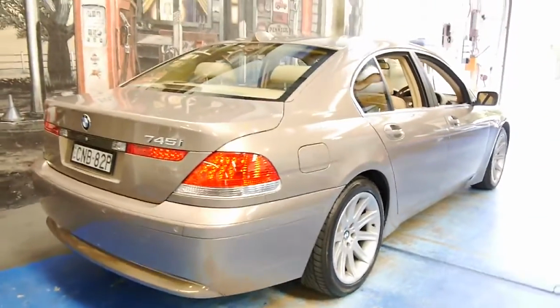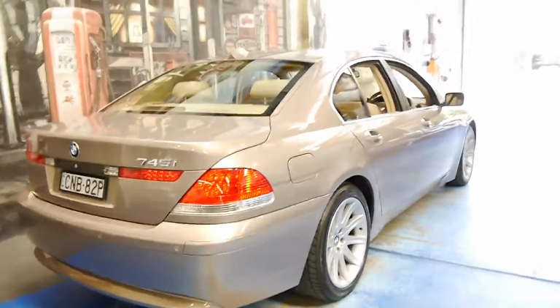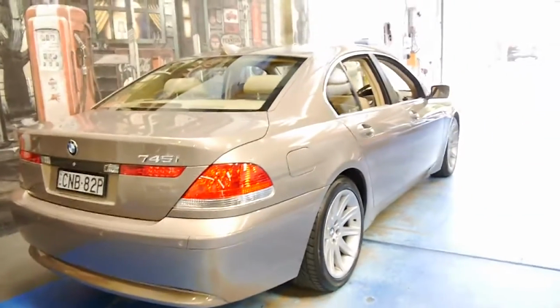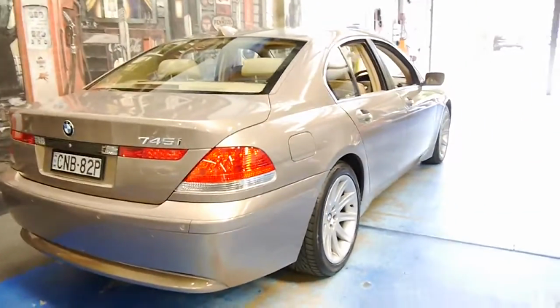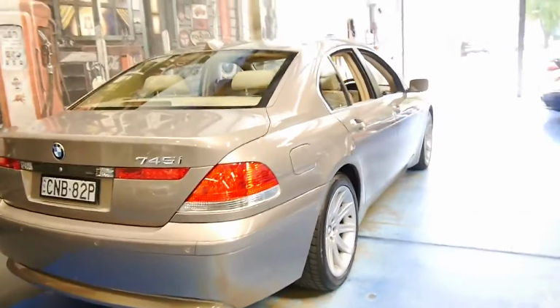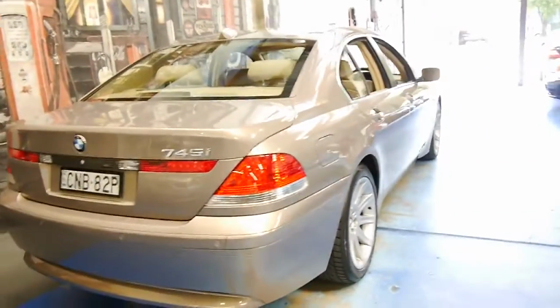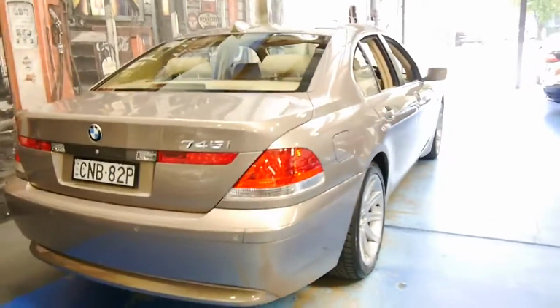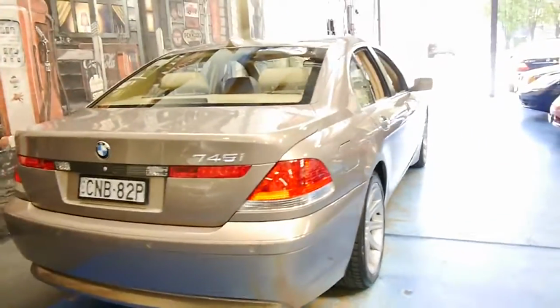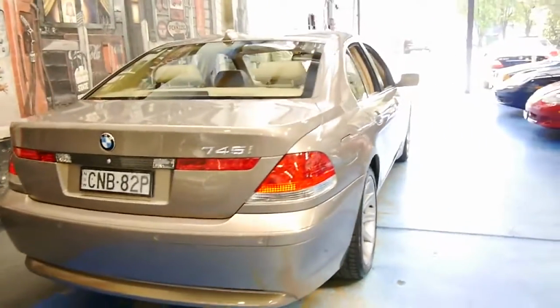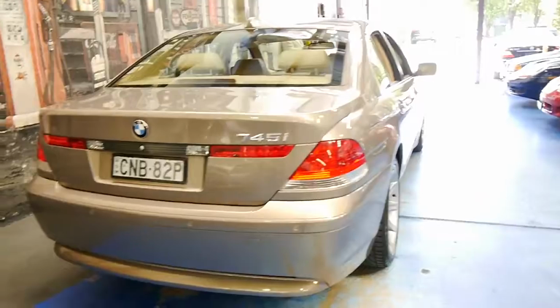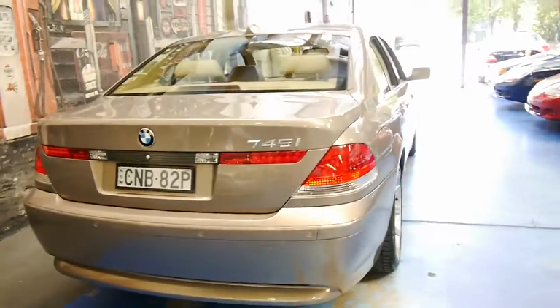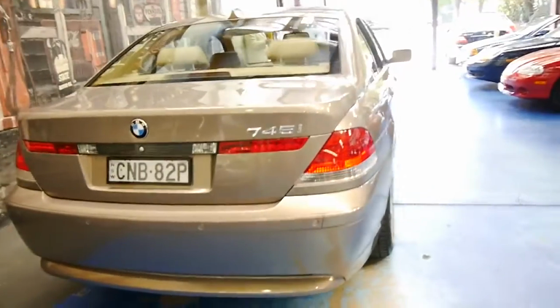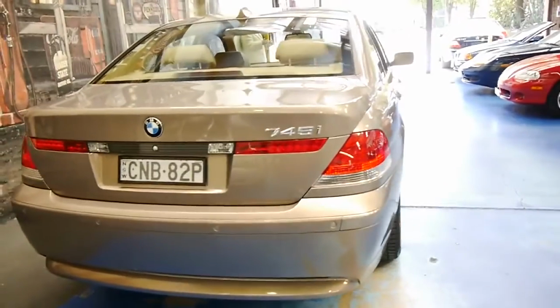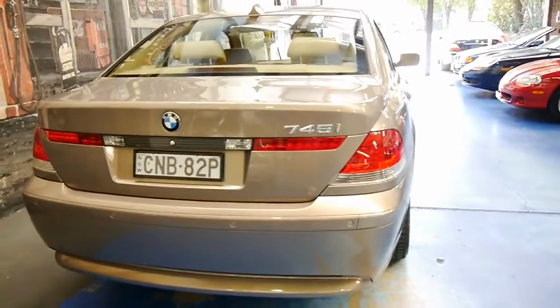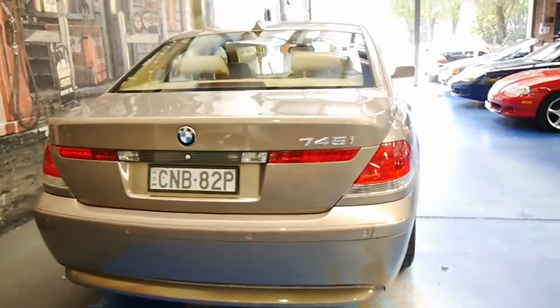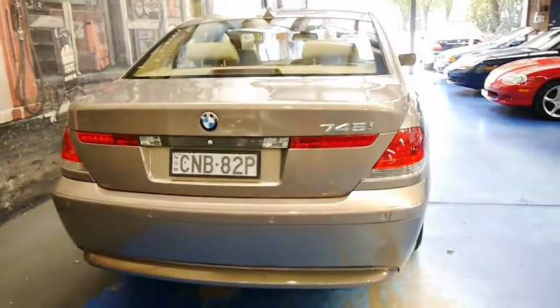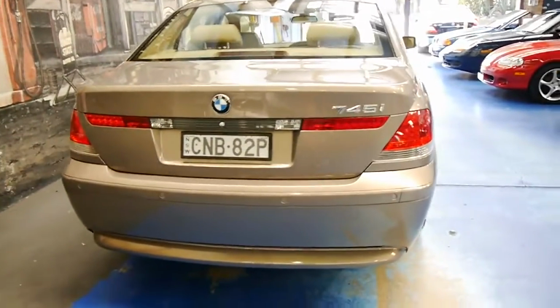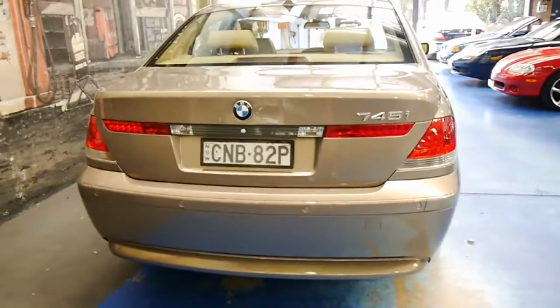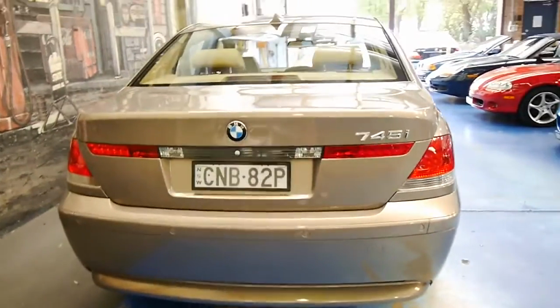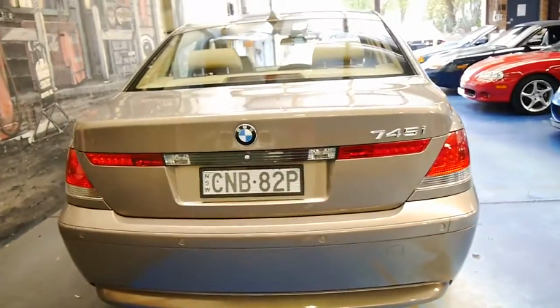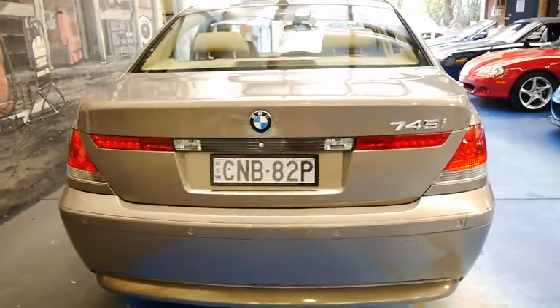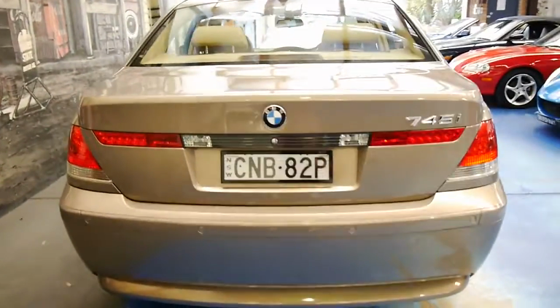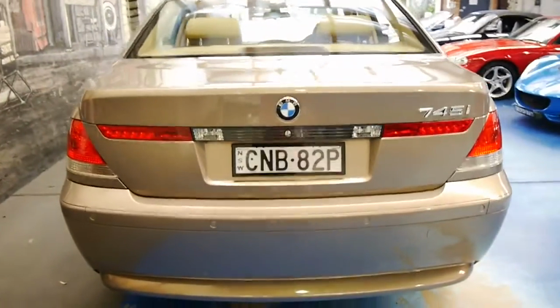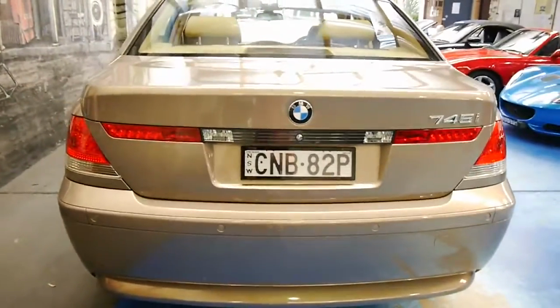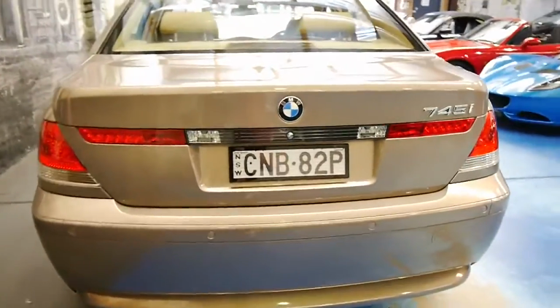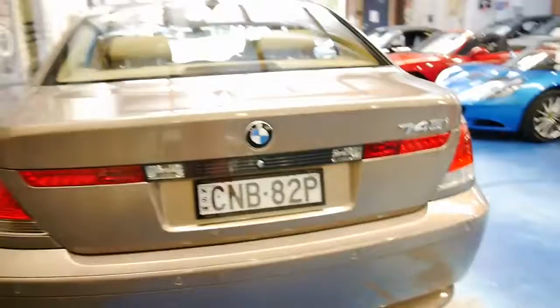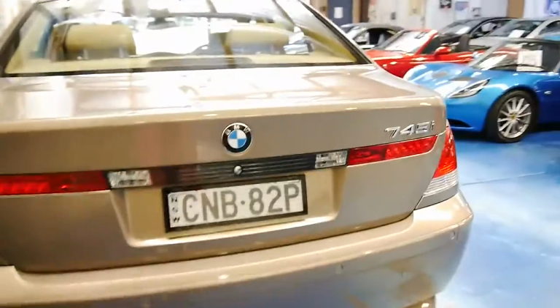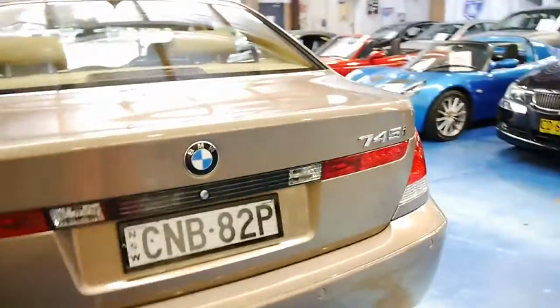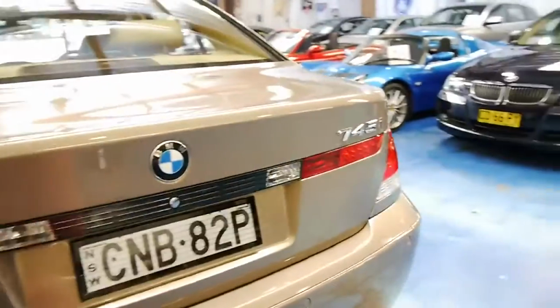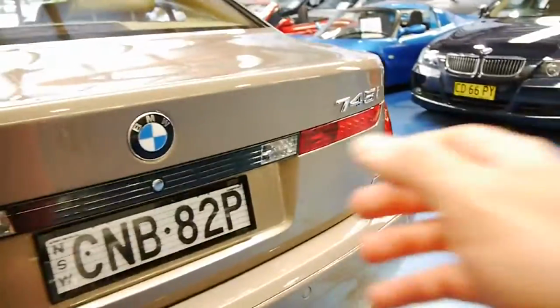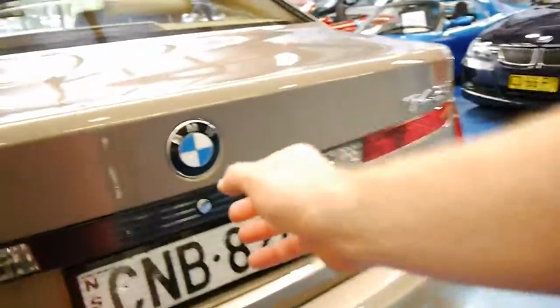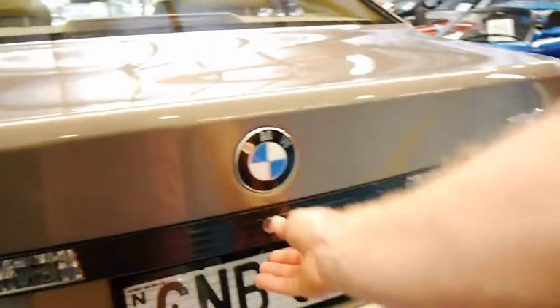It comes with the standard features including front and rear parking sensors, navigation, and it's got an inbuilt phone as well.